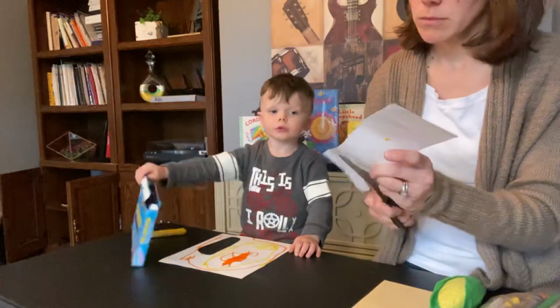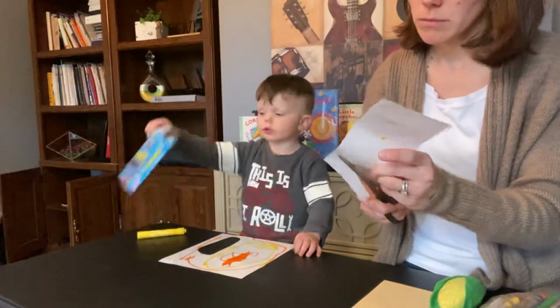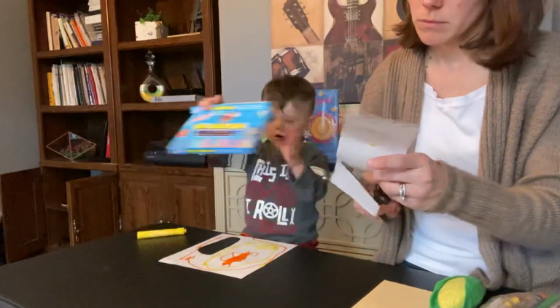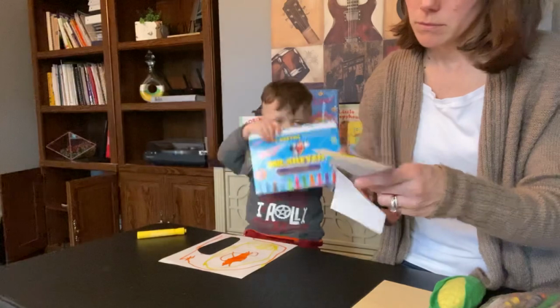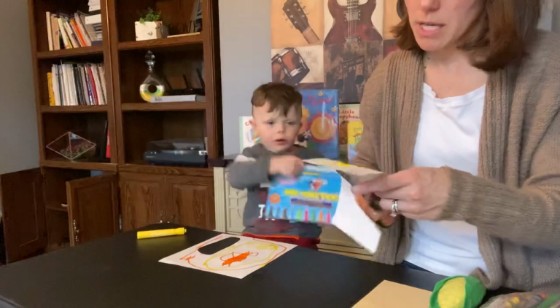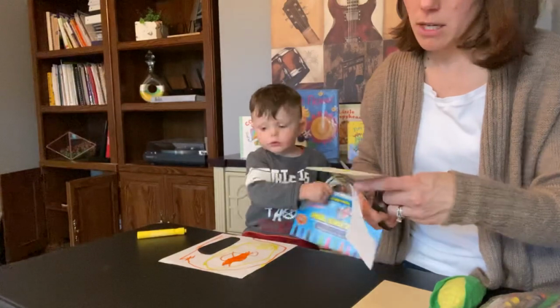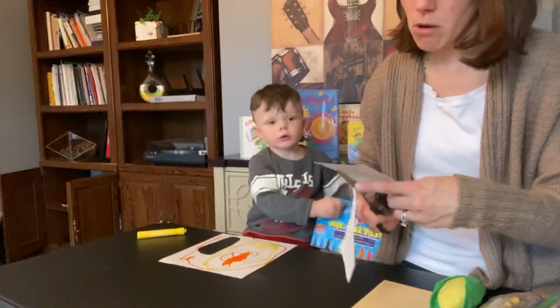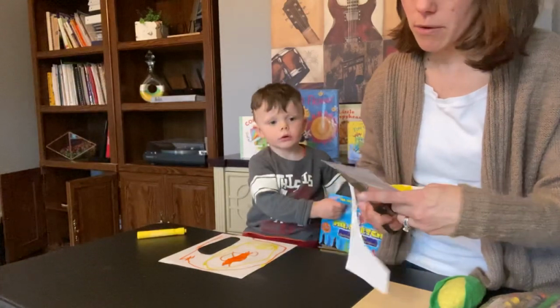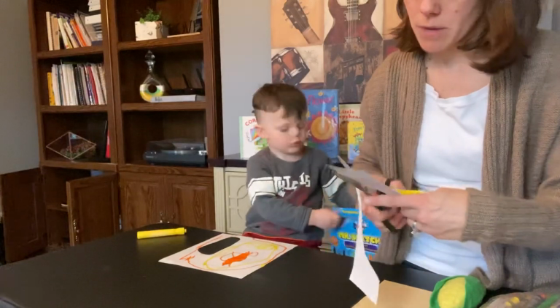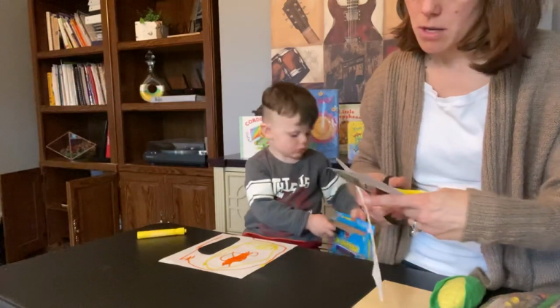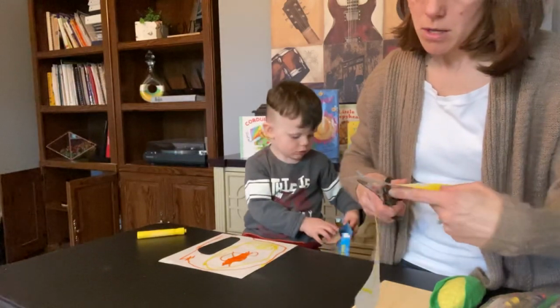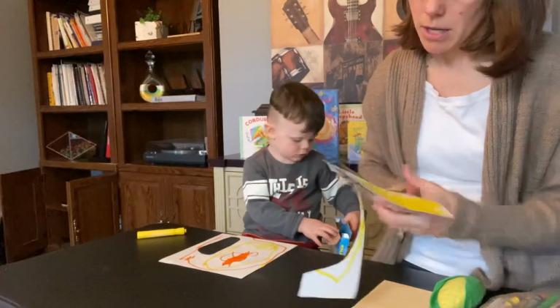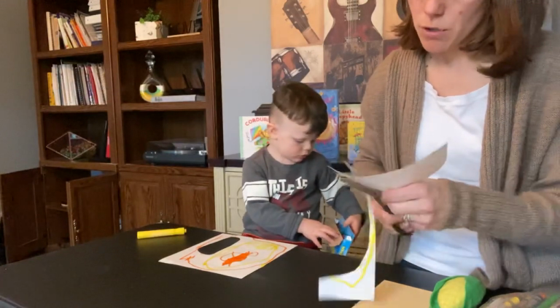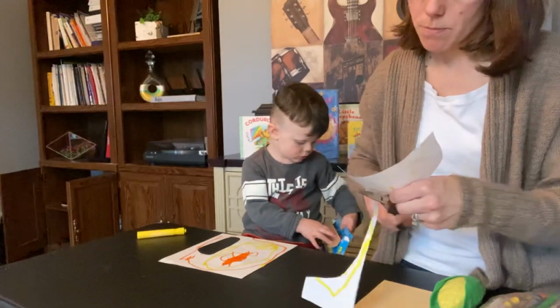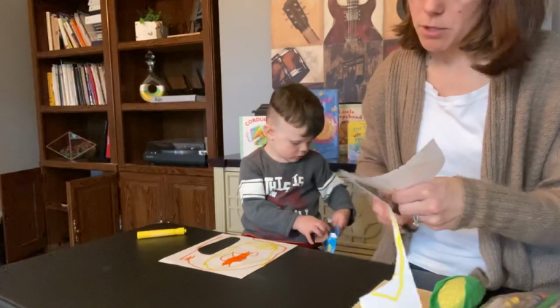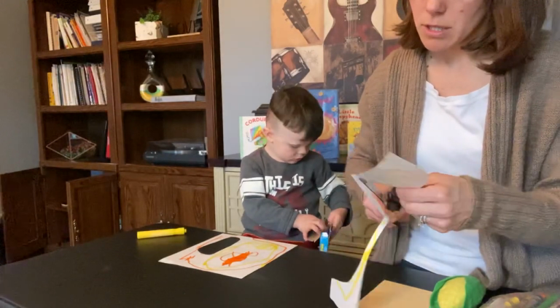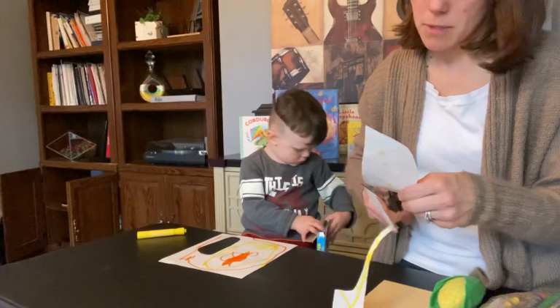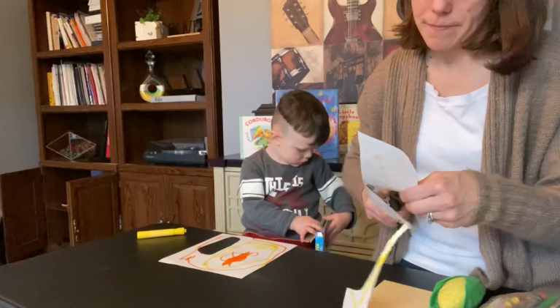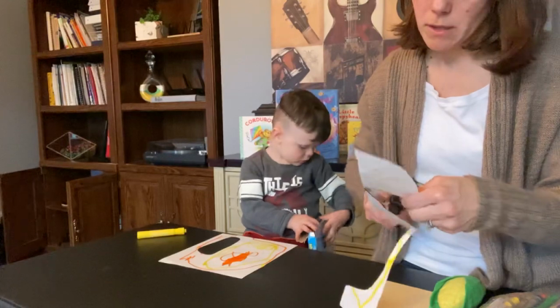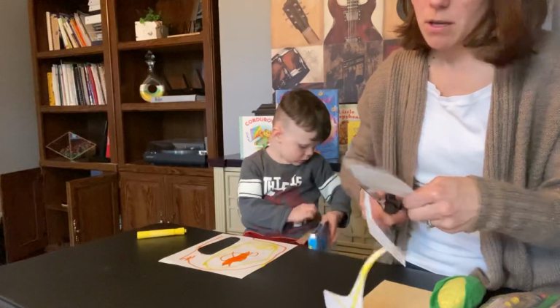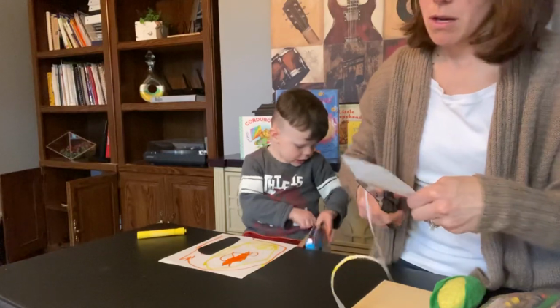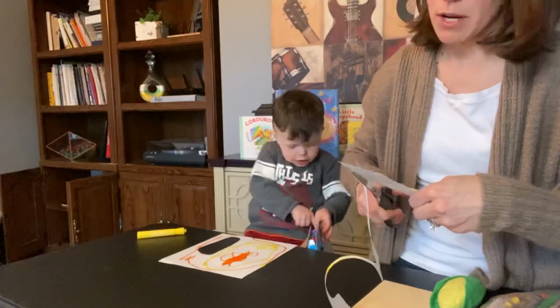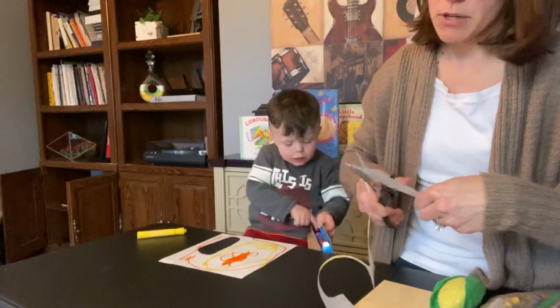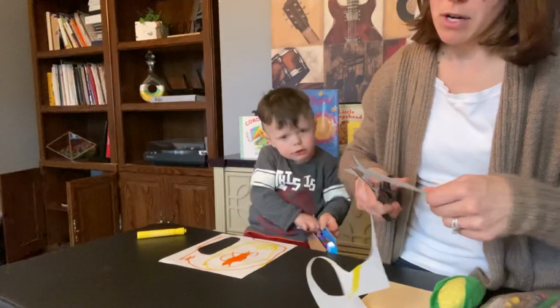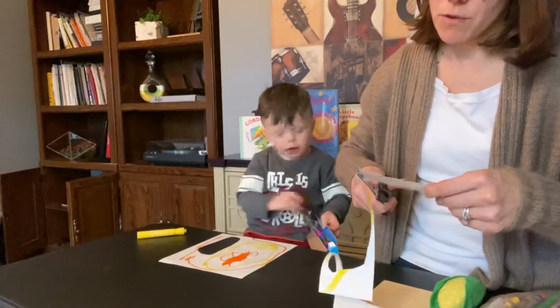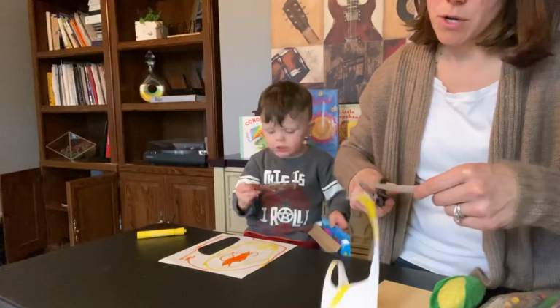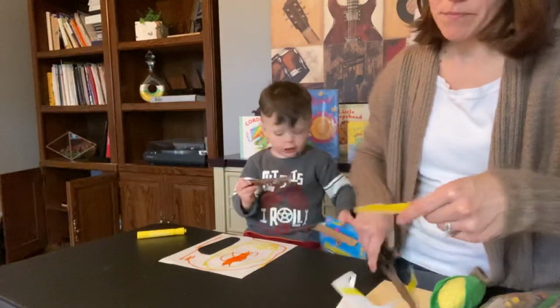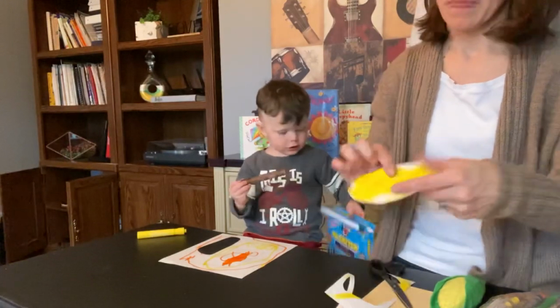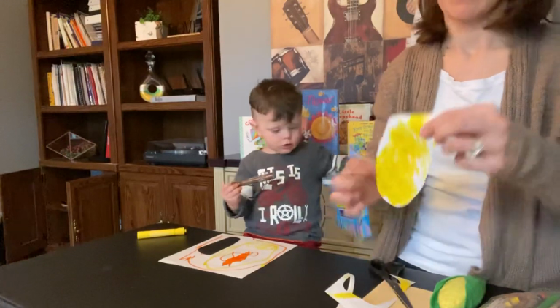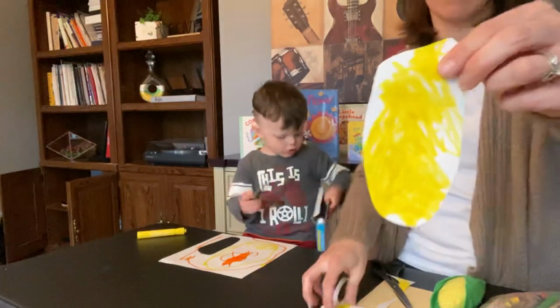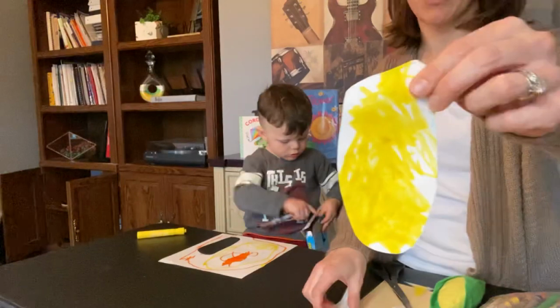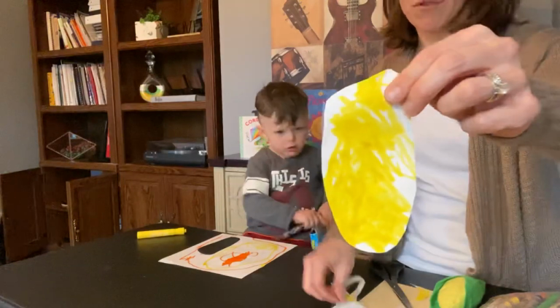I did not cut it all out — I gave you your paper to keep you busy. Here's our ear of corn.